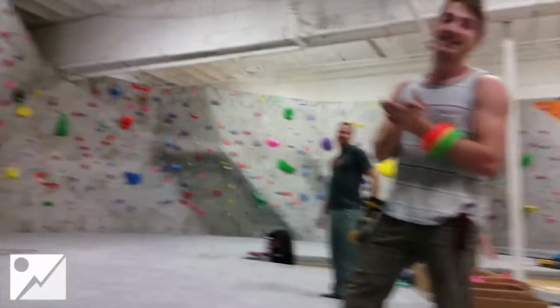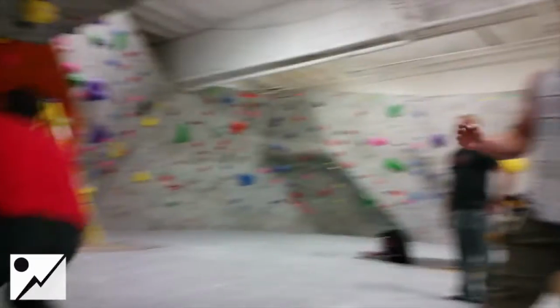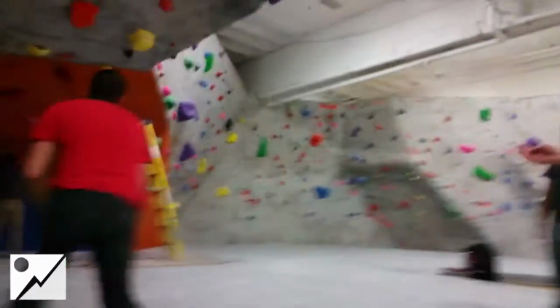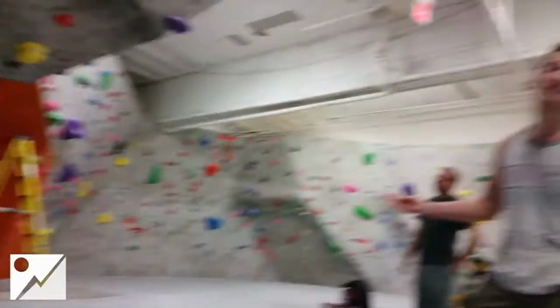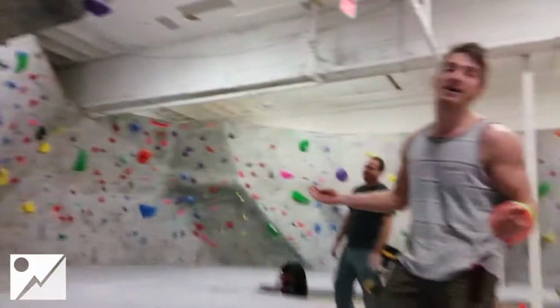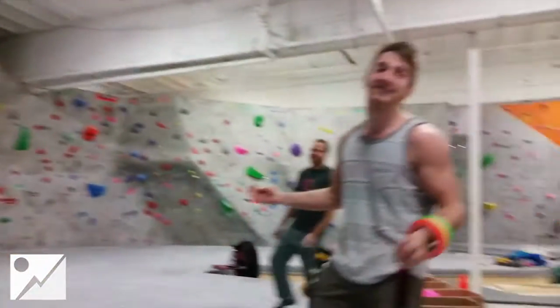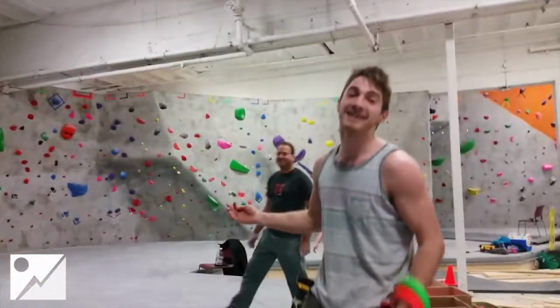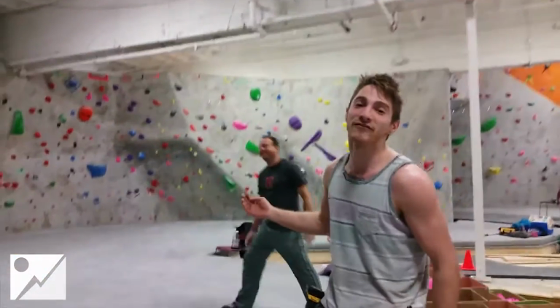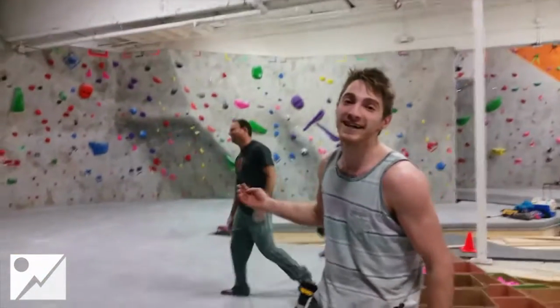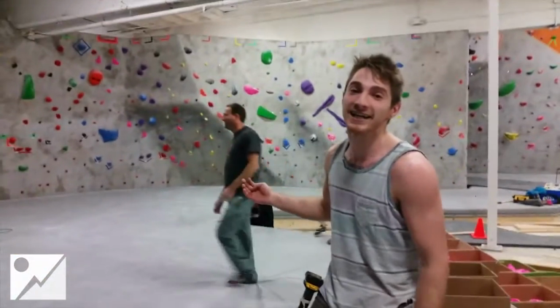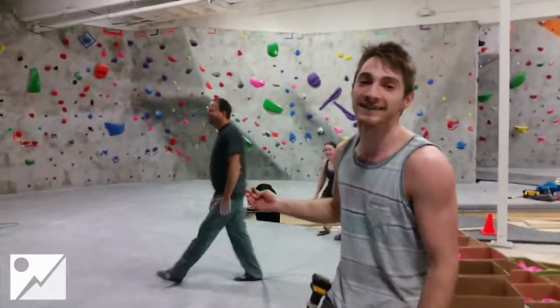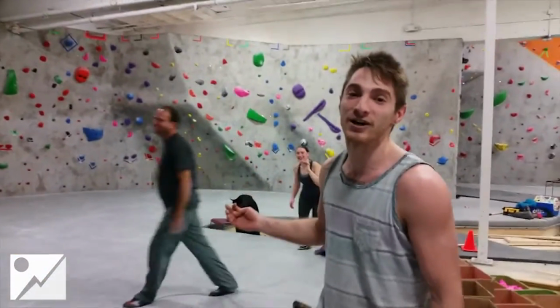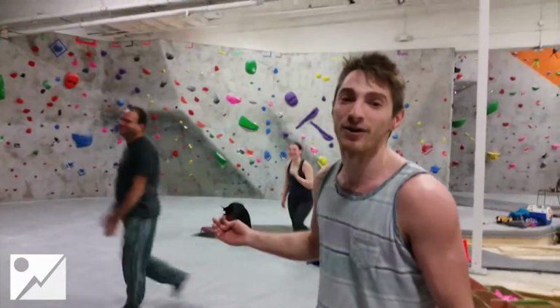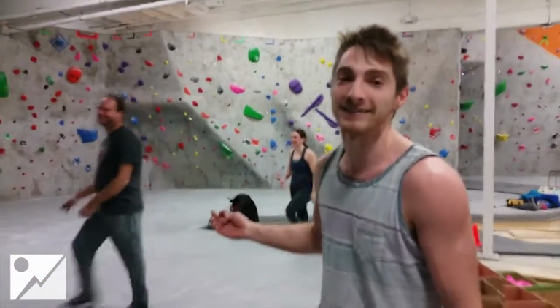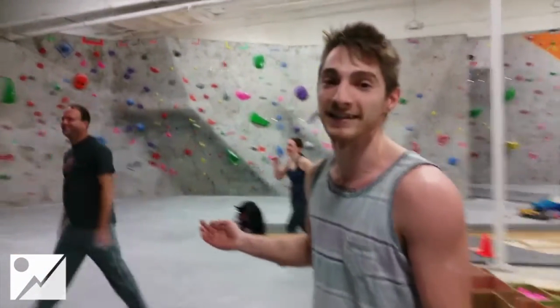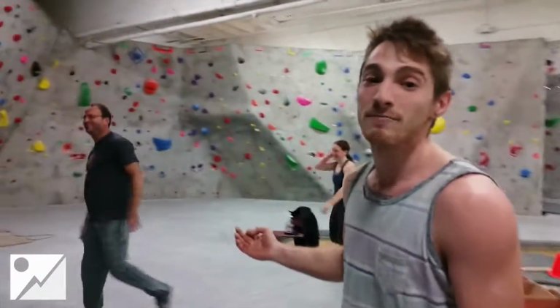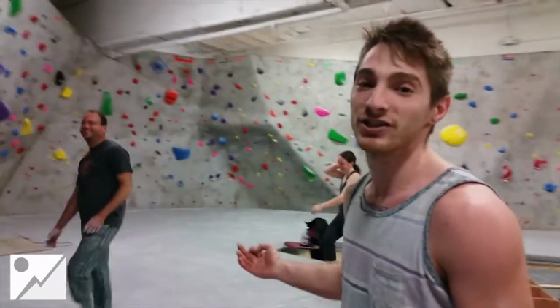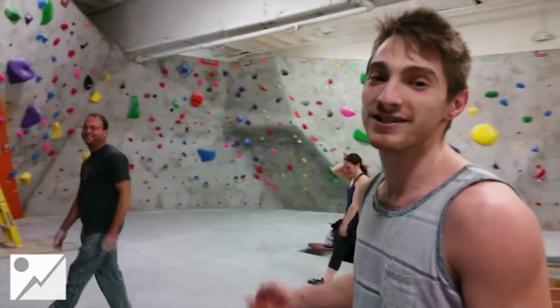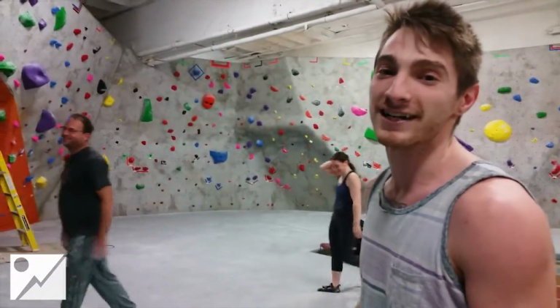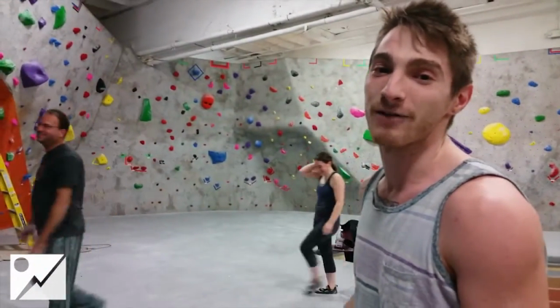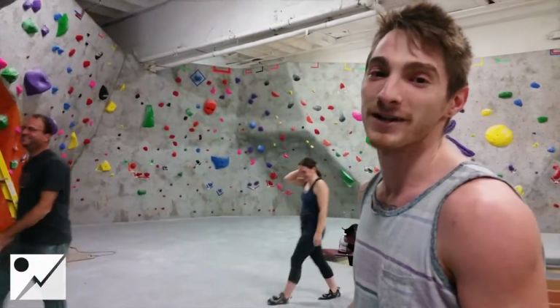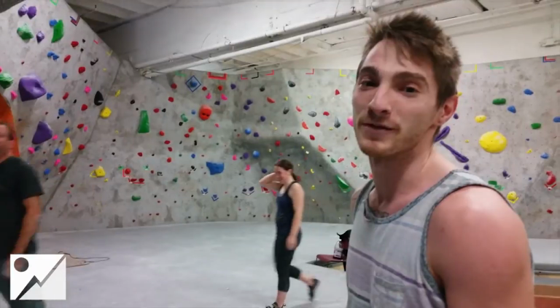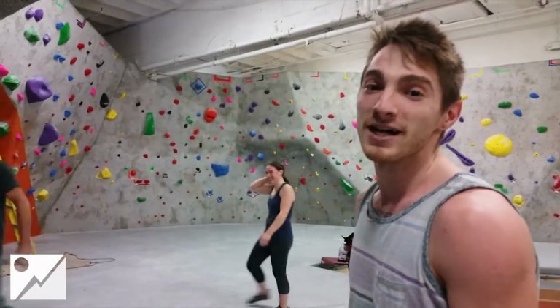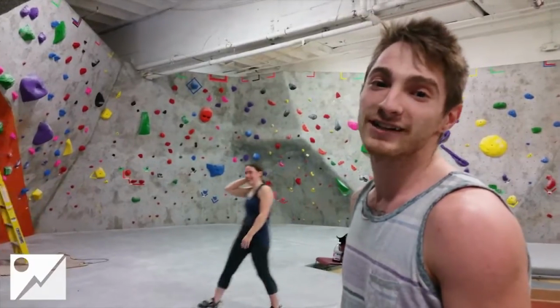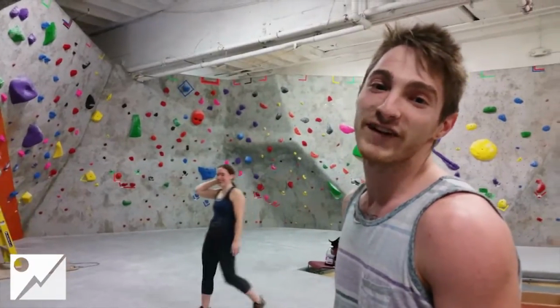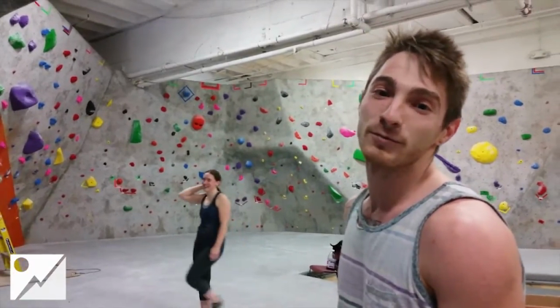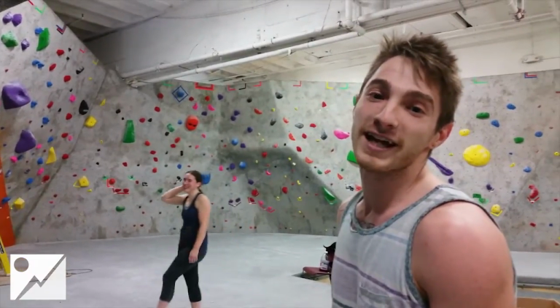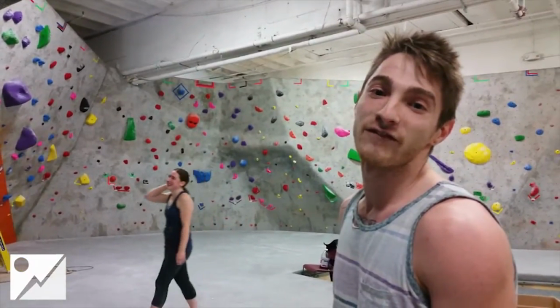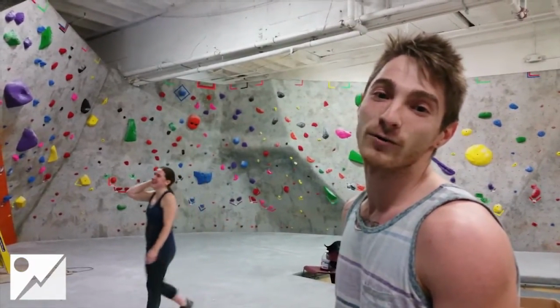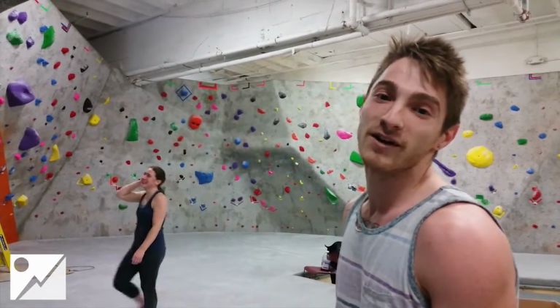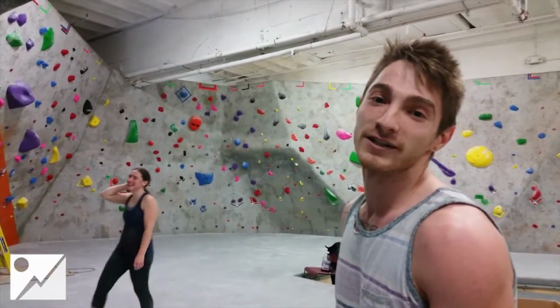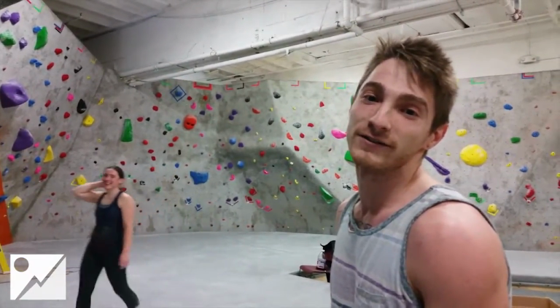Now that's the type of climbing you're going to see every day here in South Boston. Make sure you check it out when we open, check the Facebook, and follow us on YouTube.